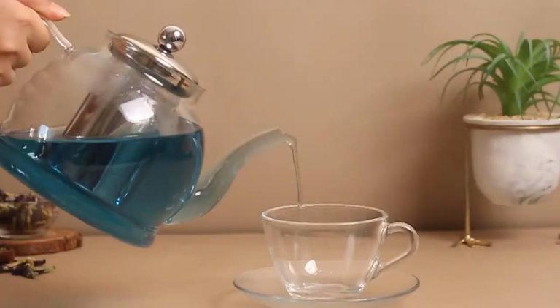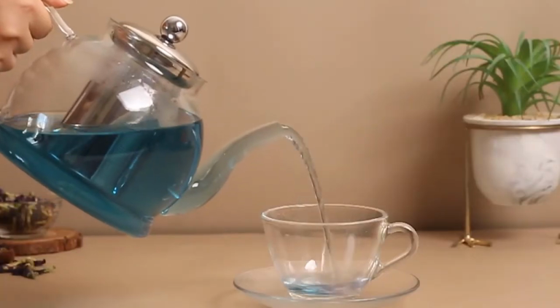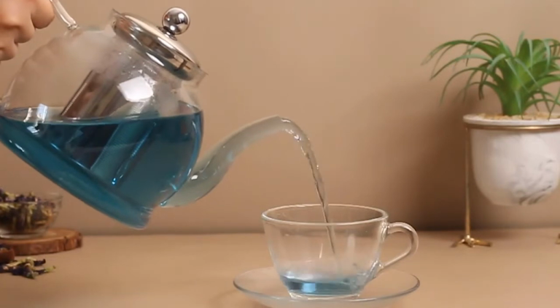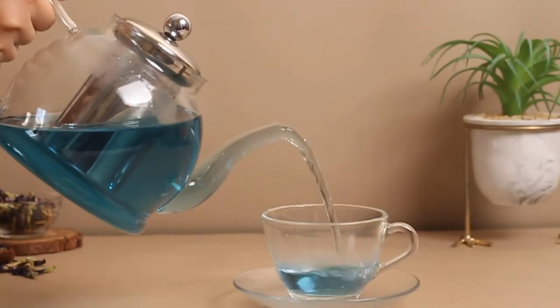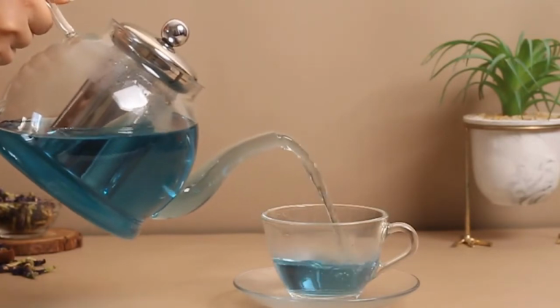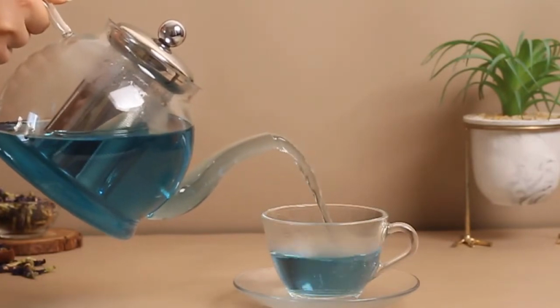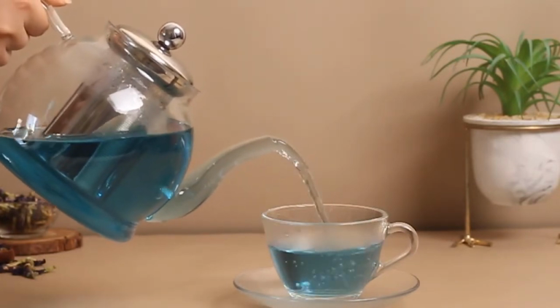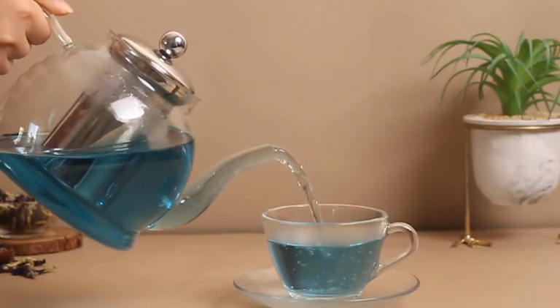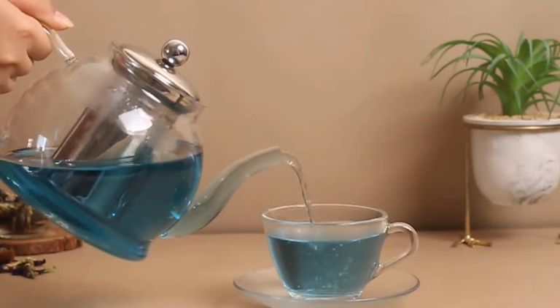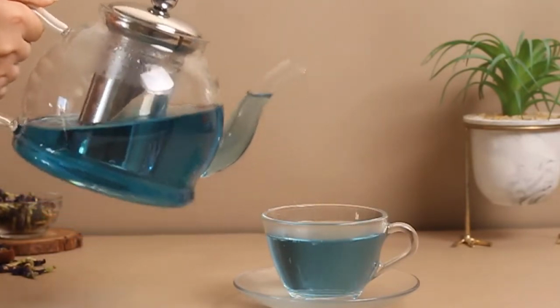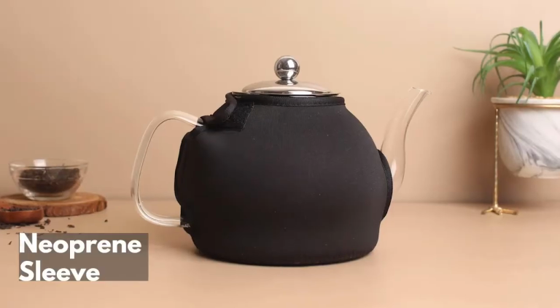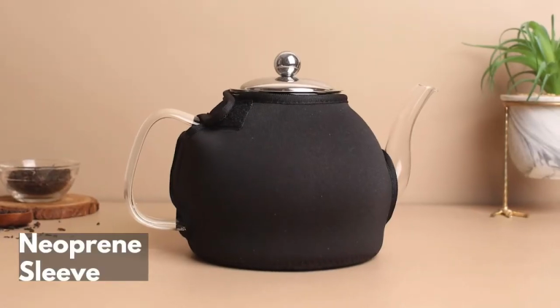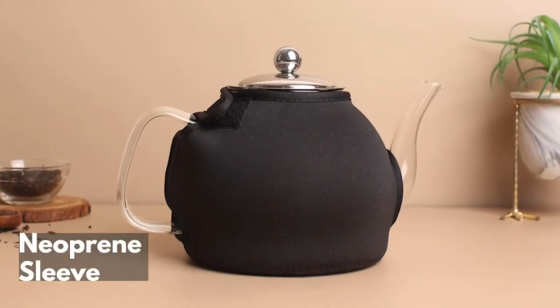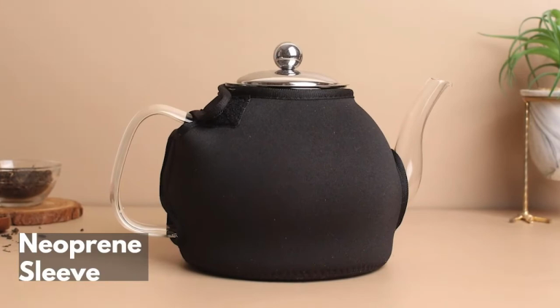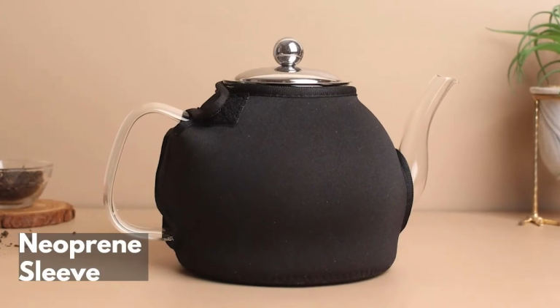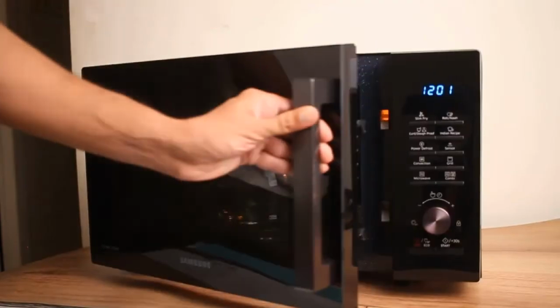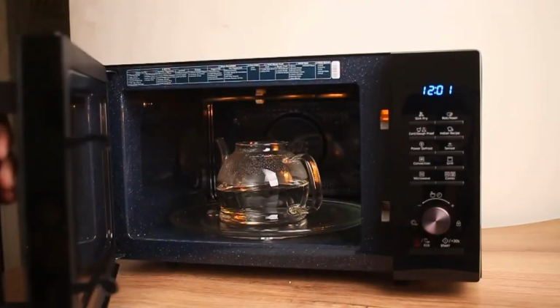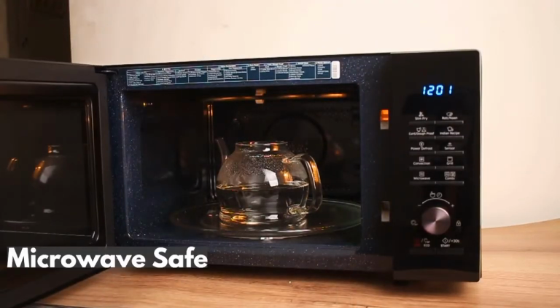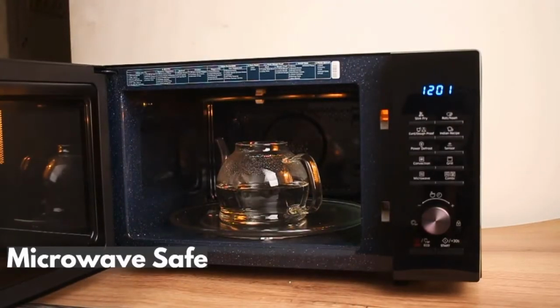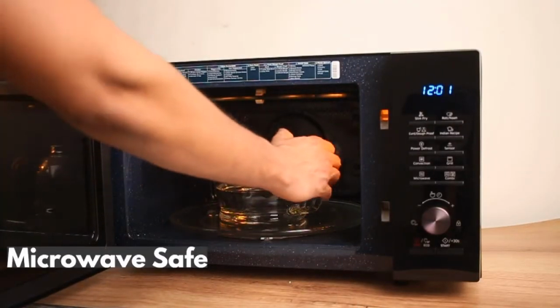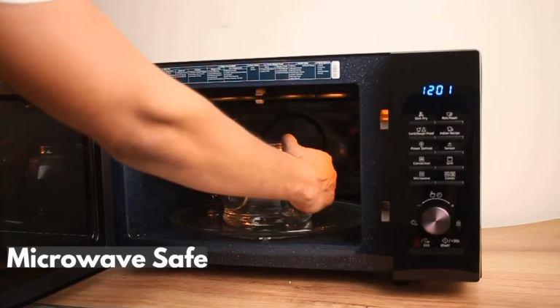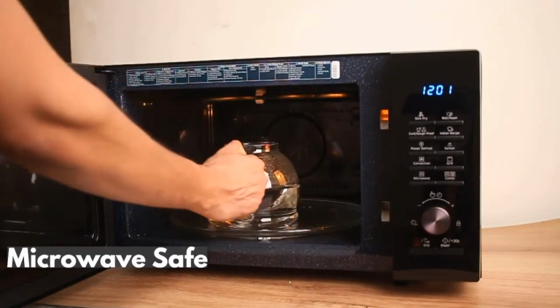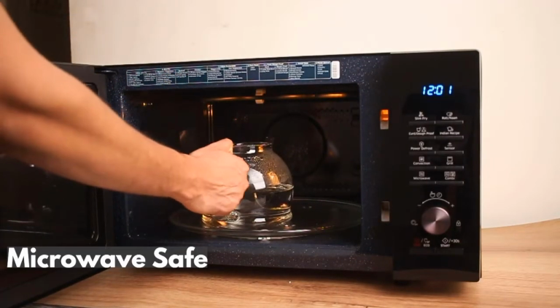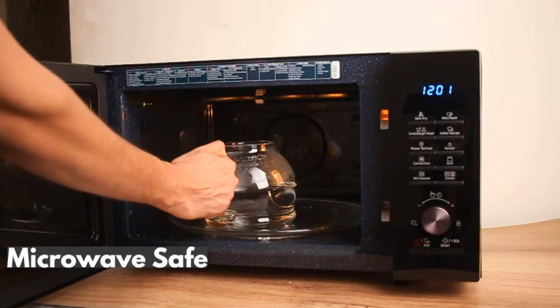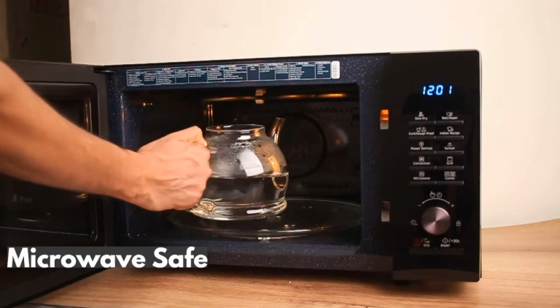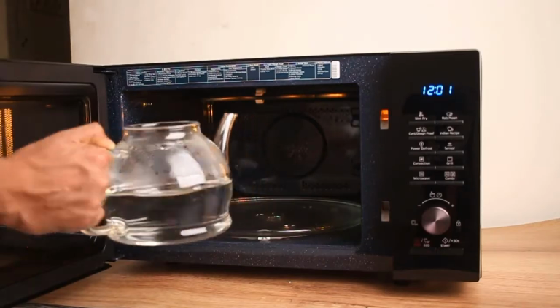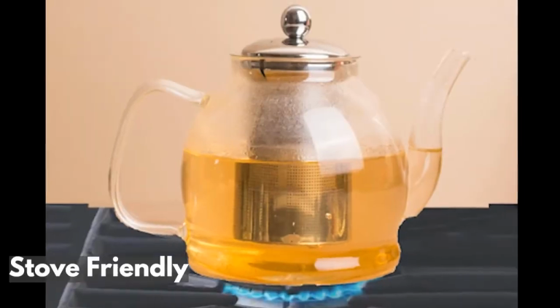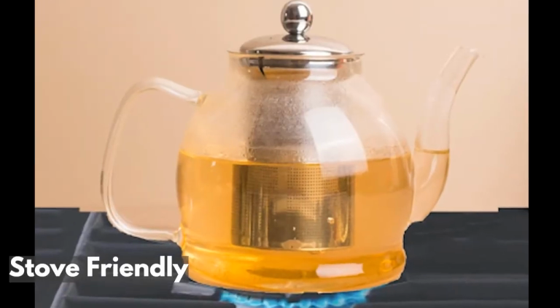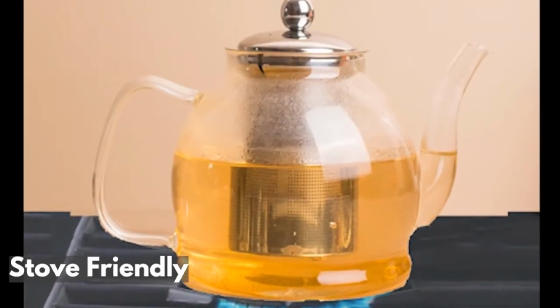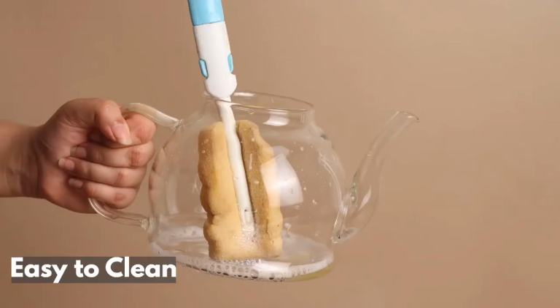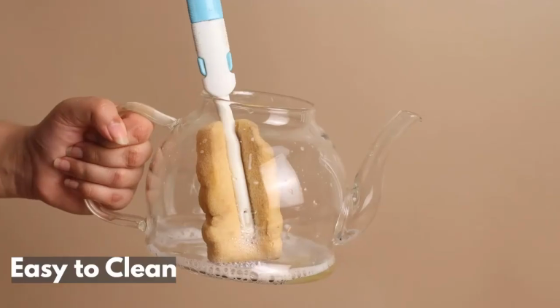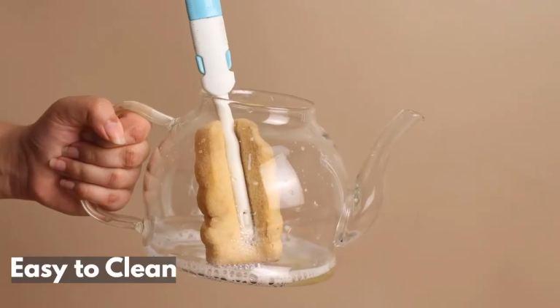Simple, elegant, yet classic design. Microwave-safe, and stove-friendly too, cleaning is just a piece of cake.